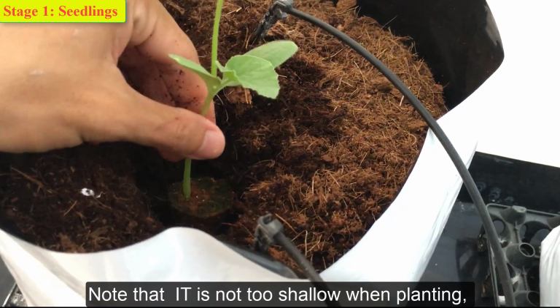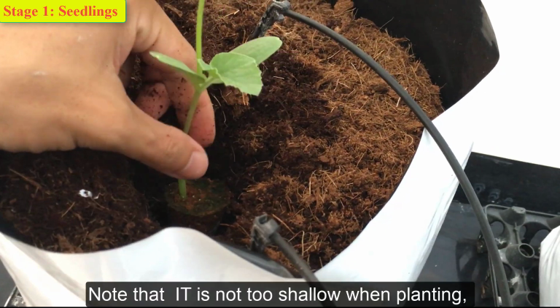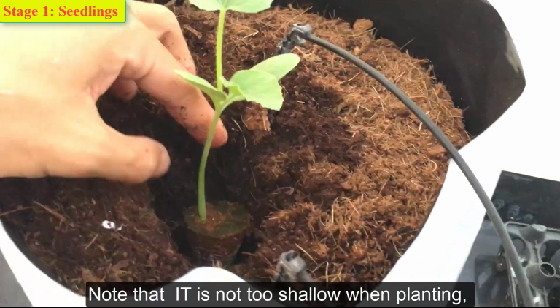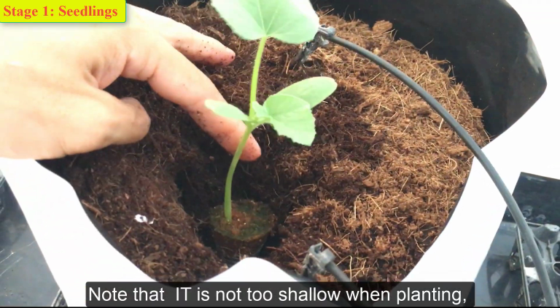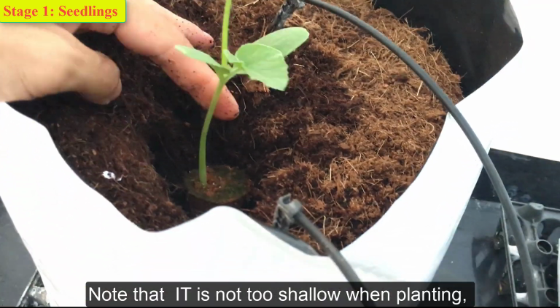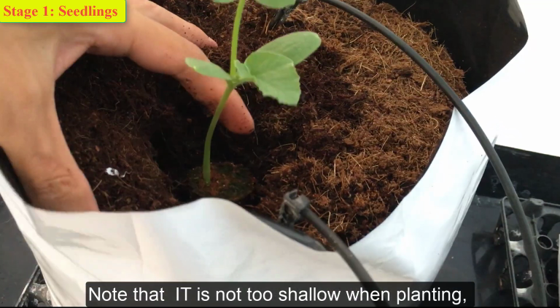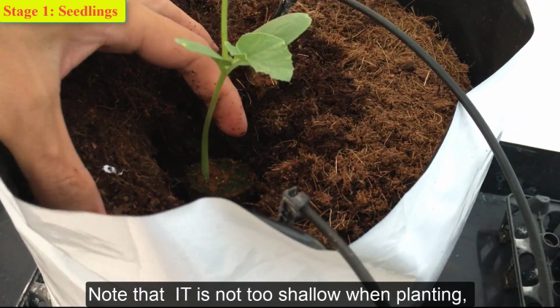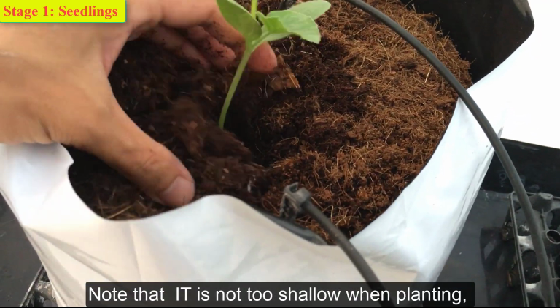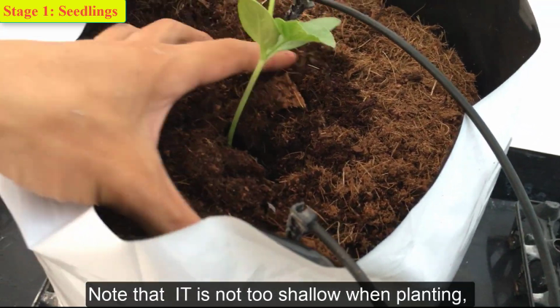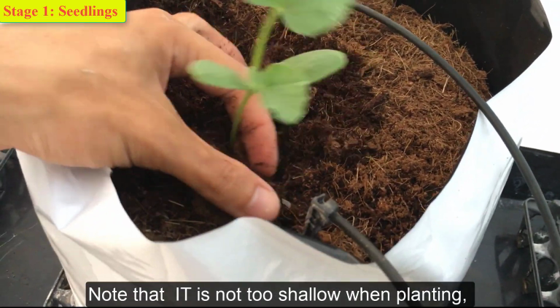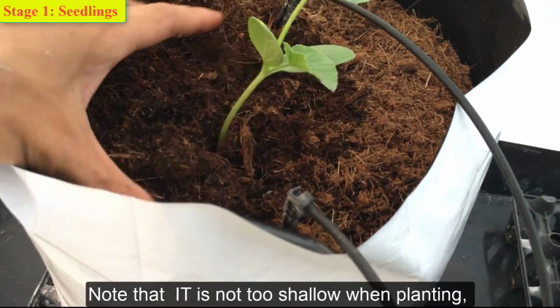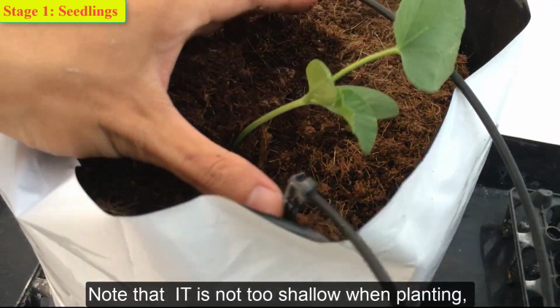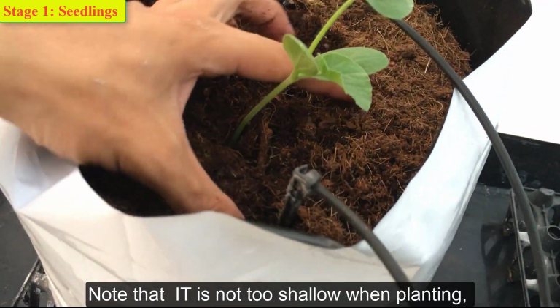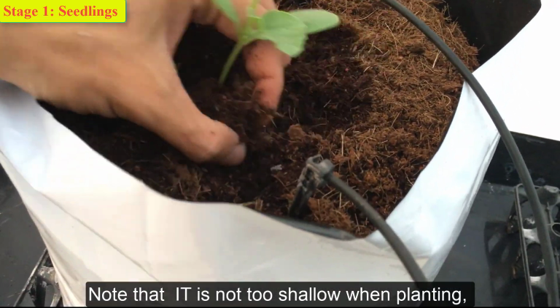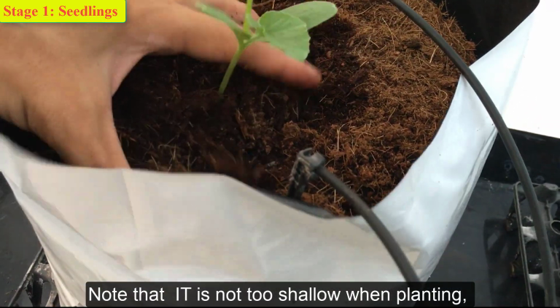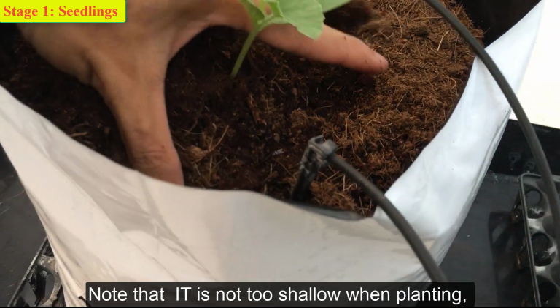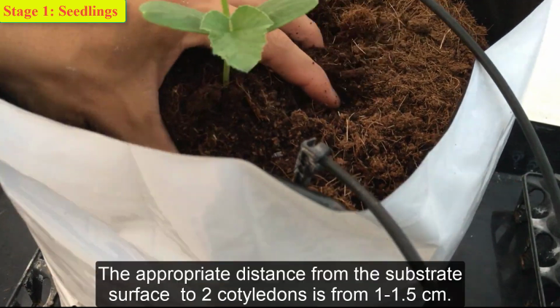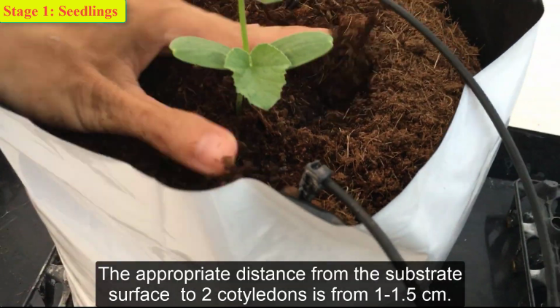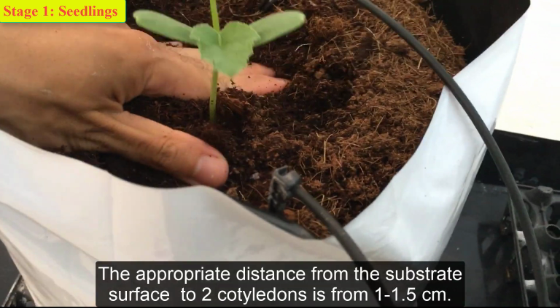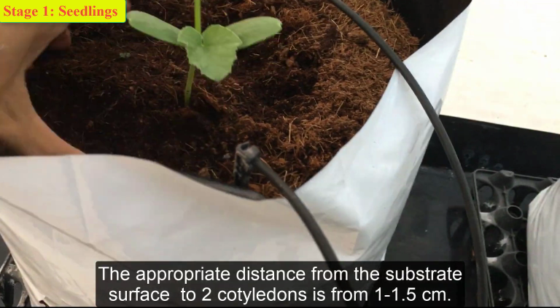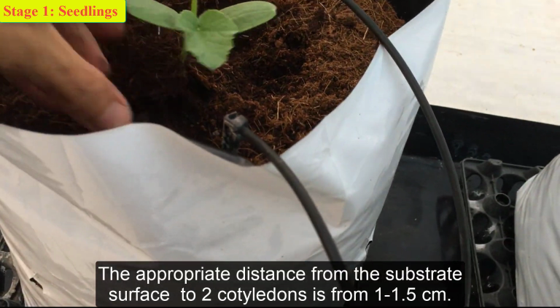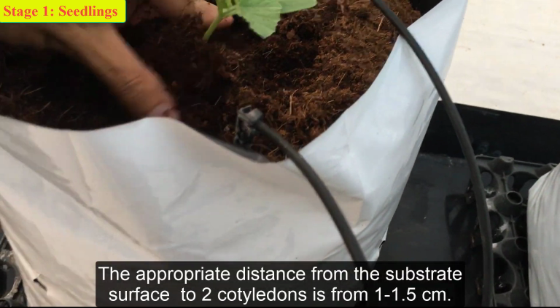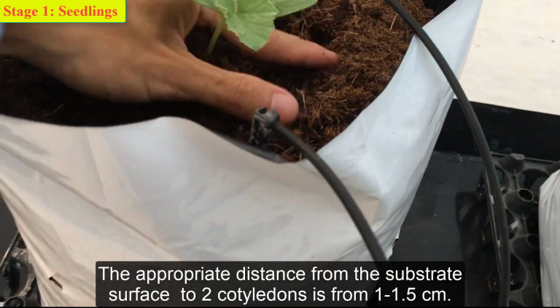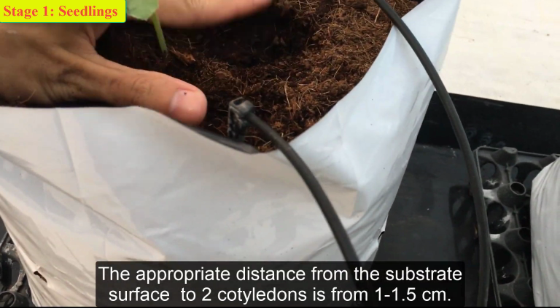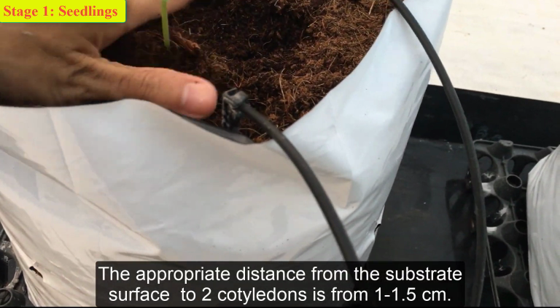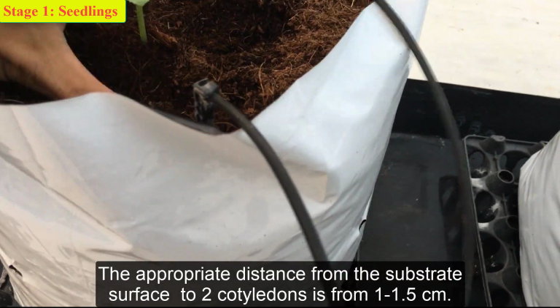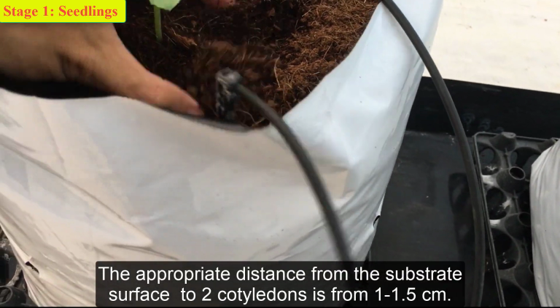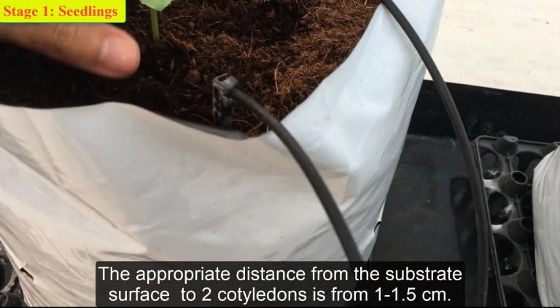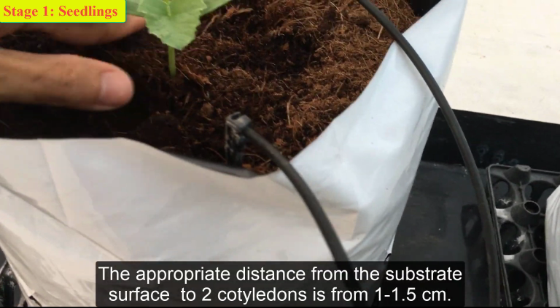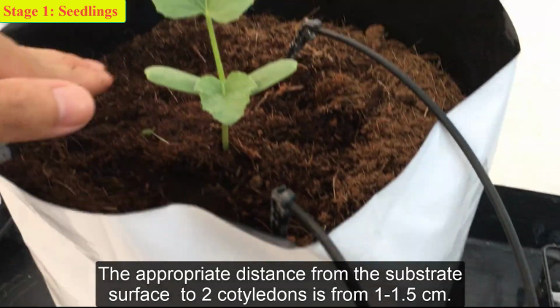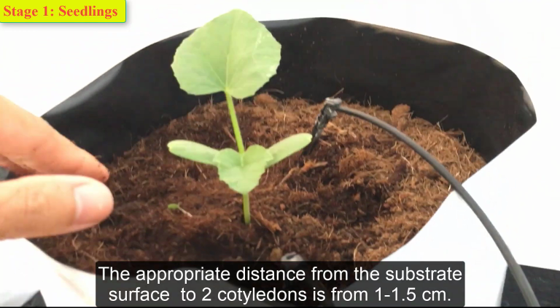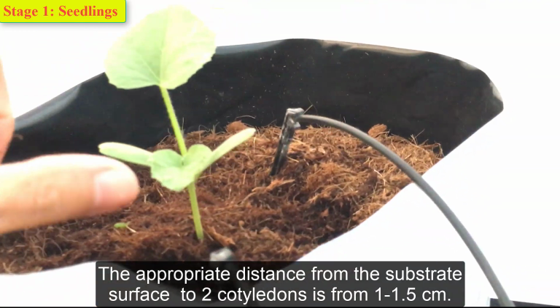Note that the planting depth should not be too shallow when planting. The appropriate distance from the substrate surface should be 1 to 1.5 cm, for a 25-liter pot.